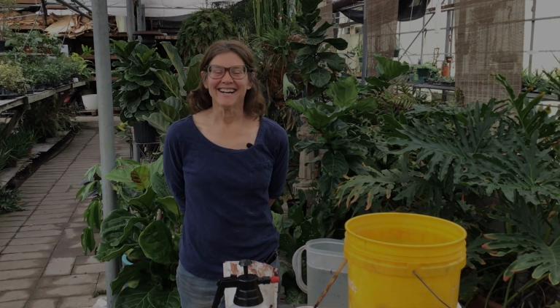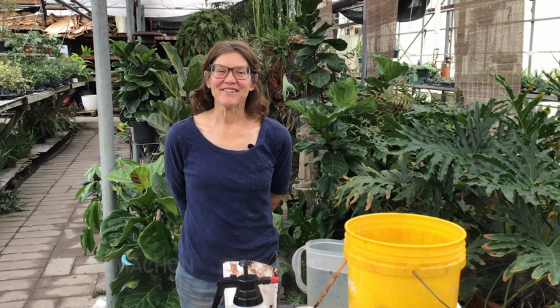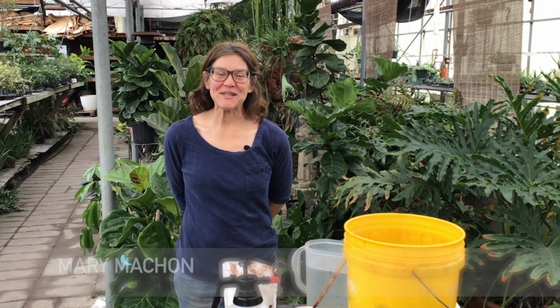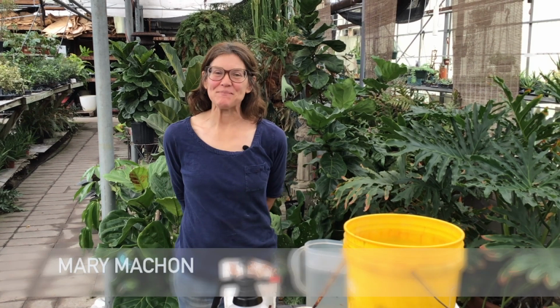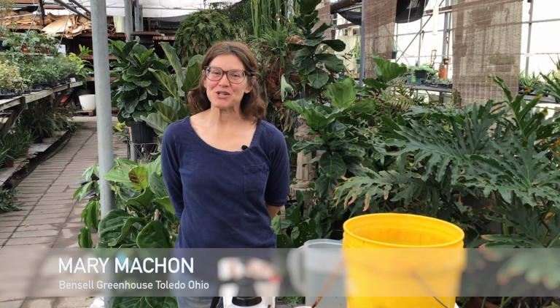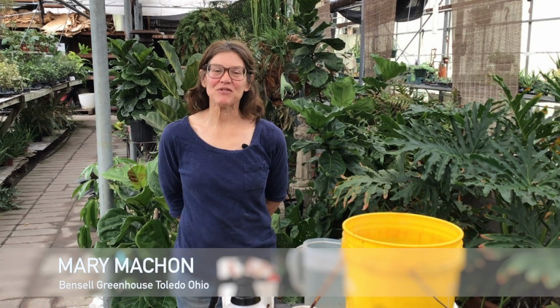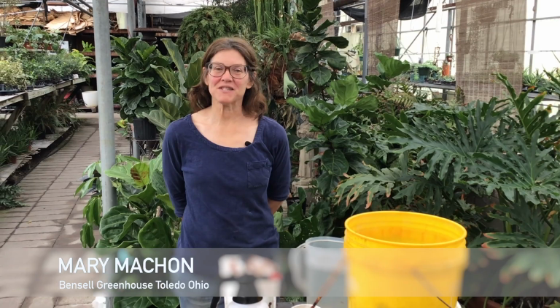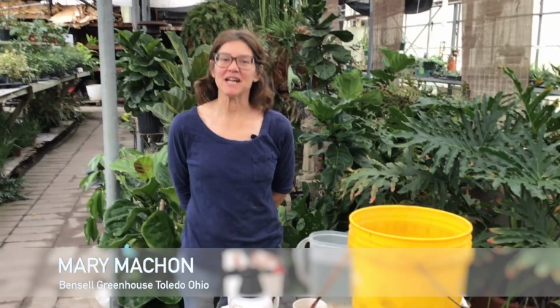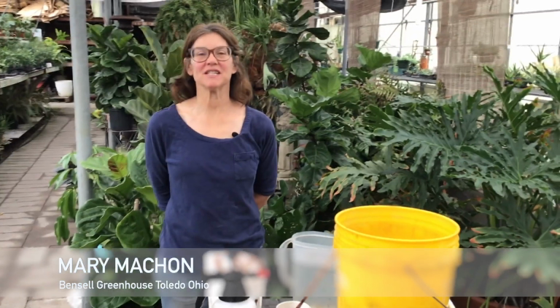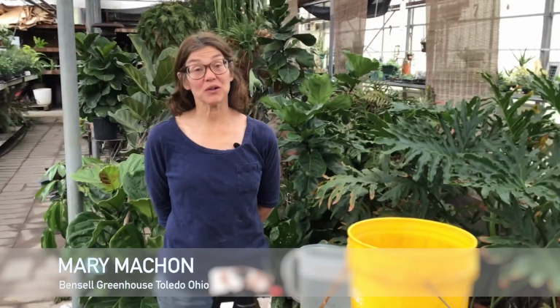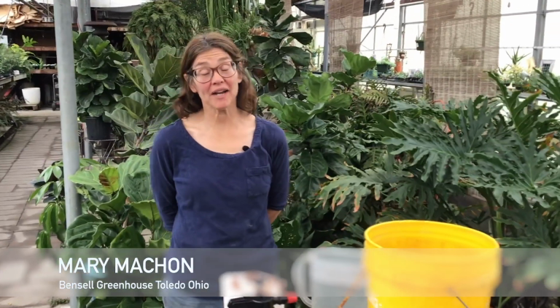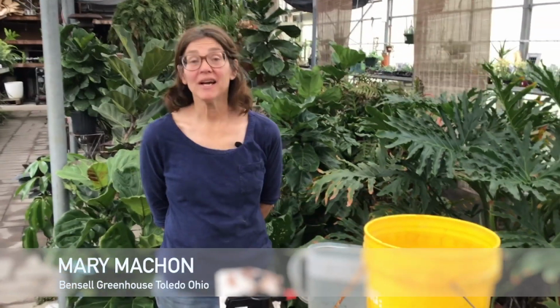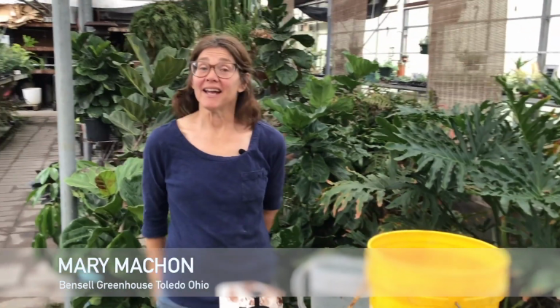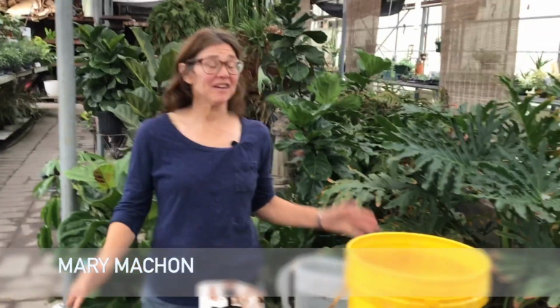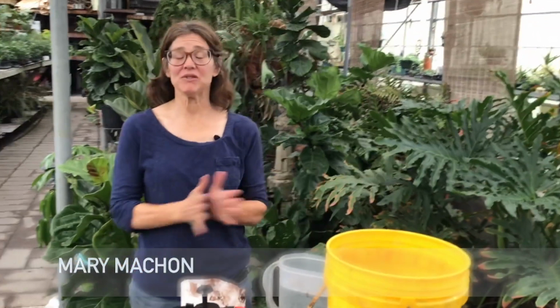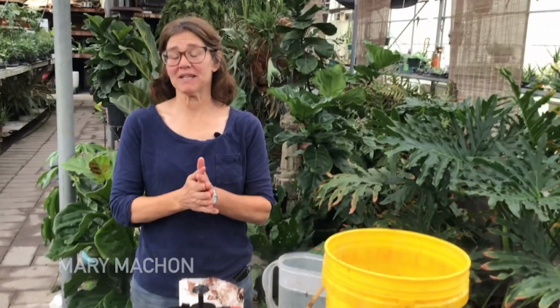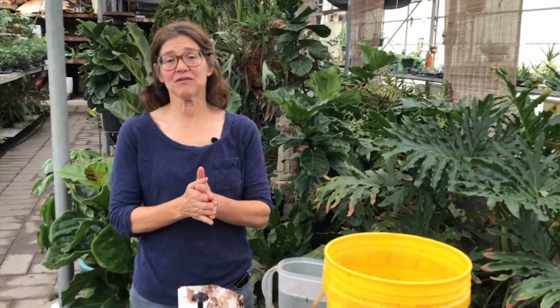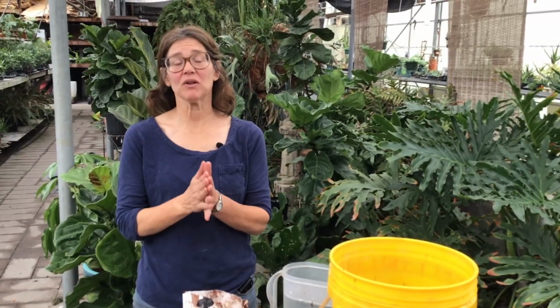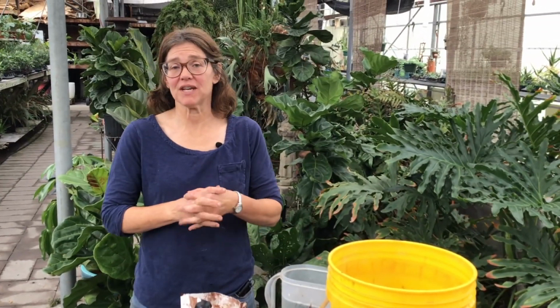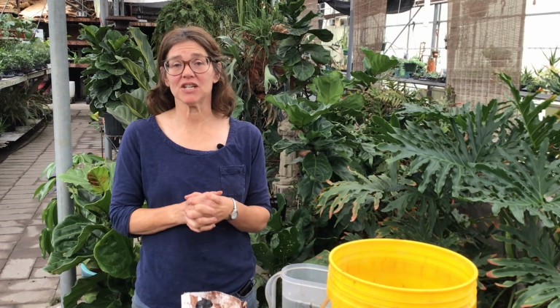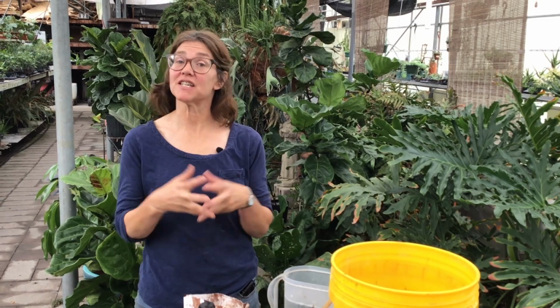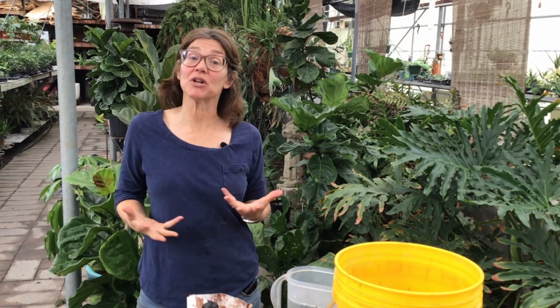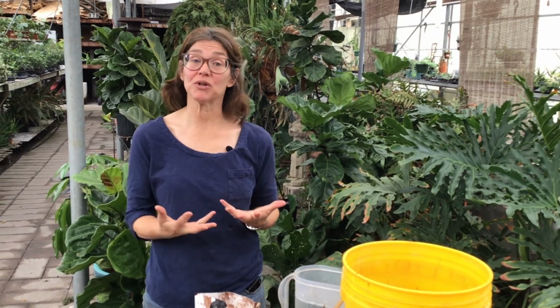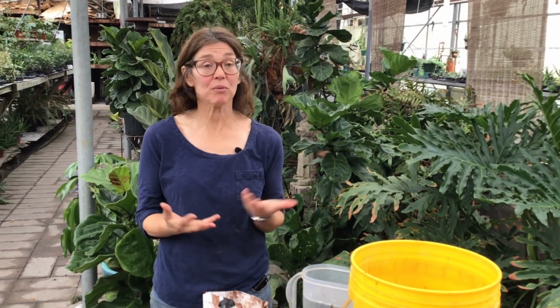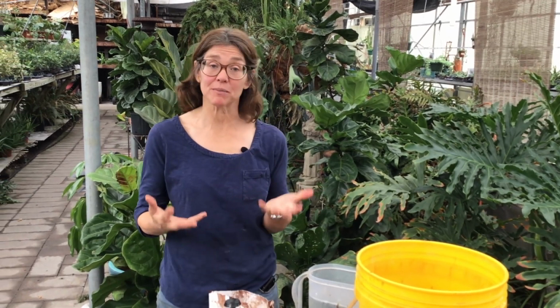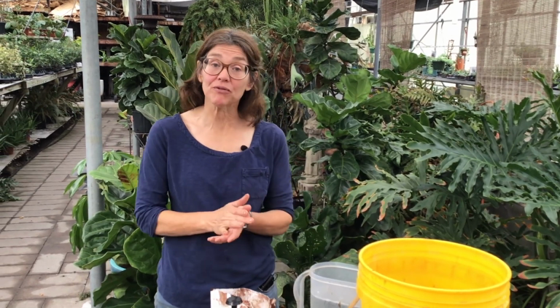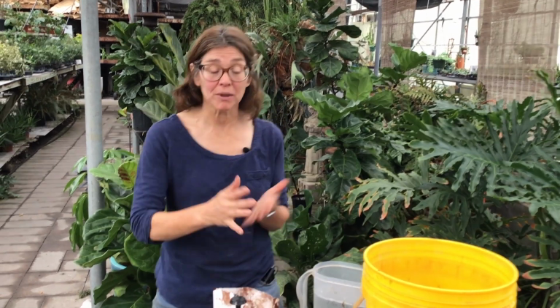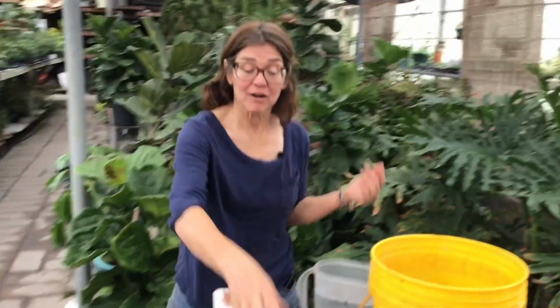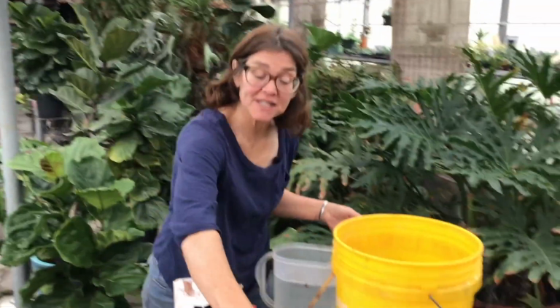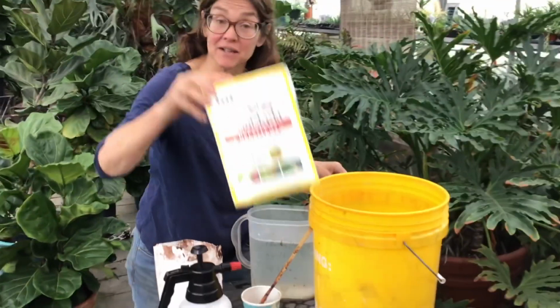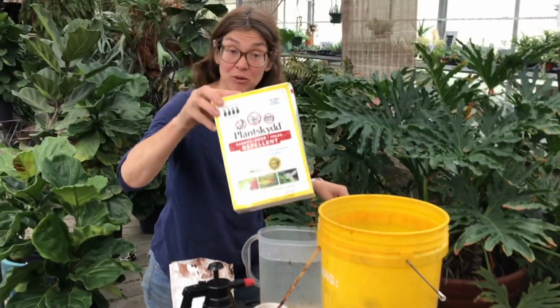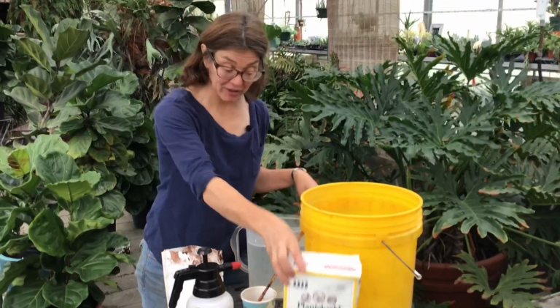Hi everyone, this is Mary Michonne from Benzel Greenhouse in Toledo, Ohio, and I have been using Plantskid for well over seven years. Today I'm going to show you how to mix the powder form of Plantskid Animal Repellent.